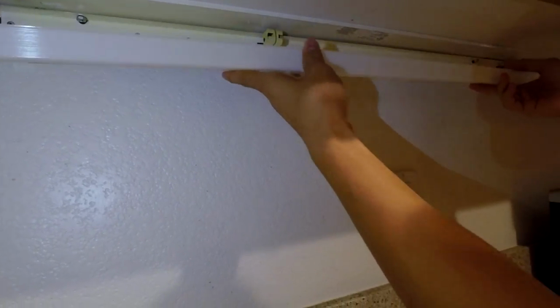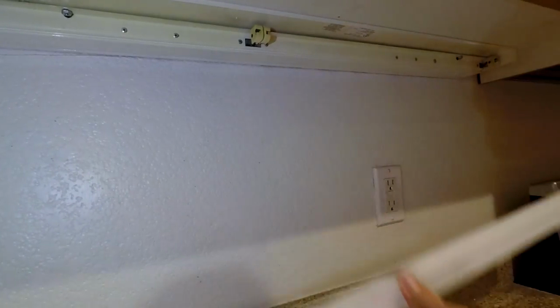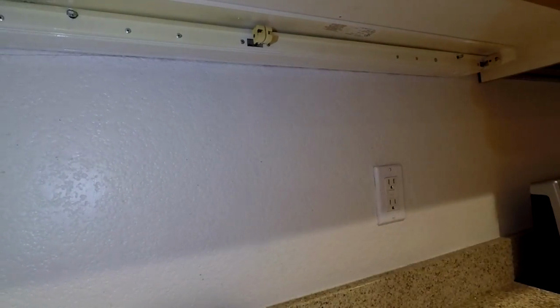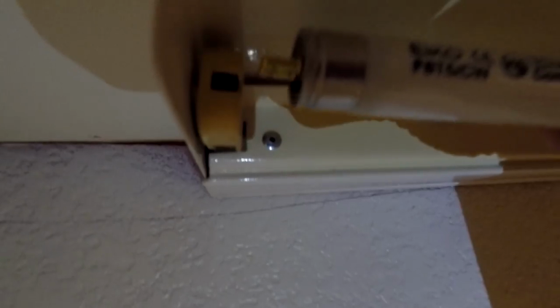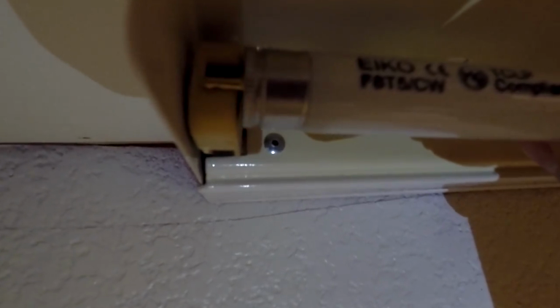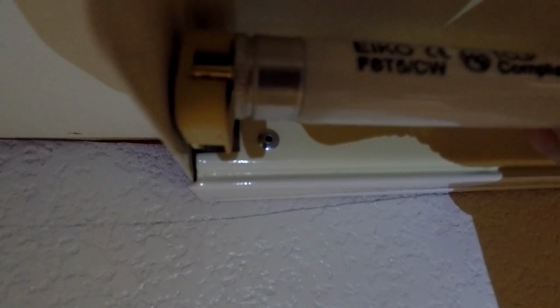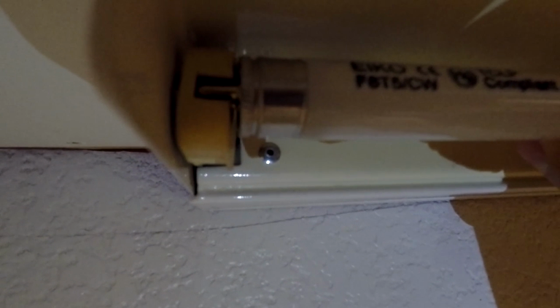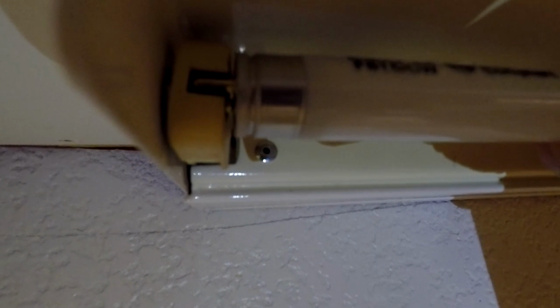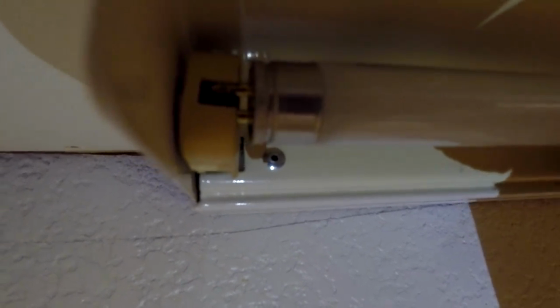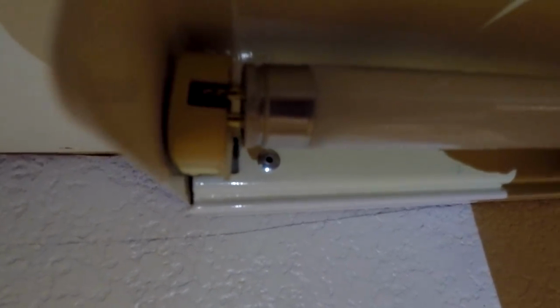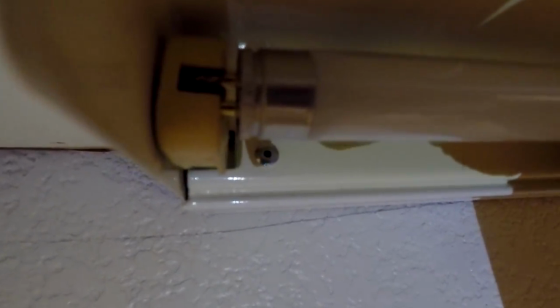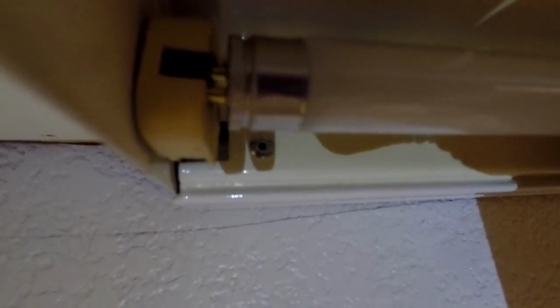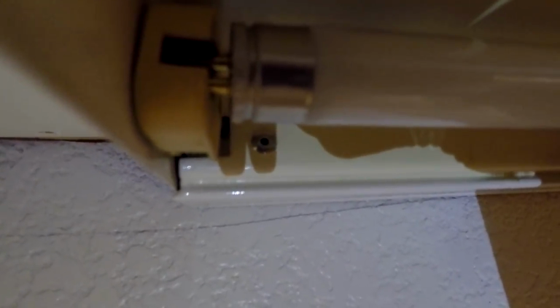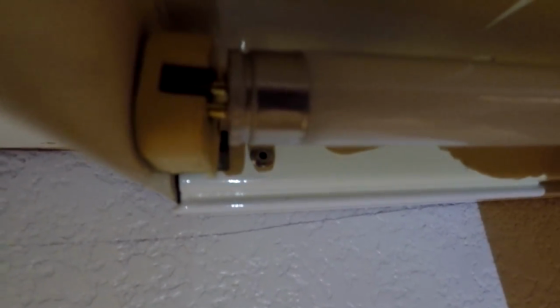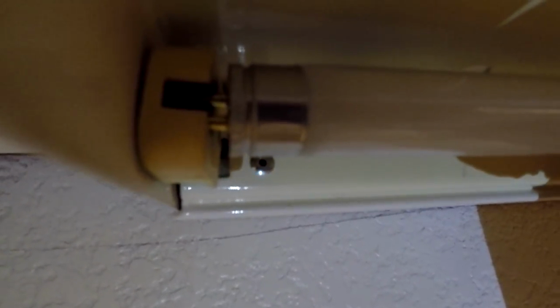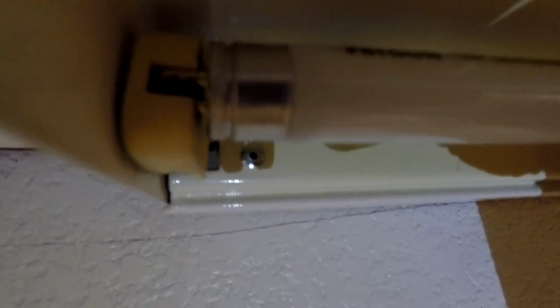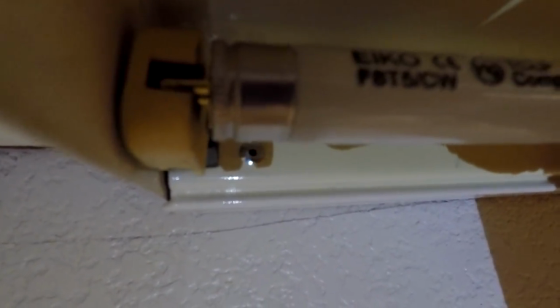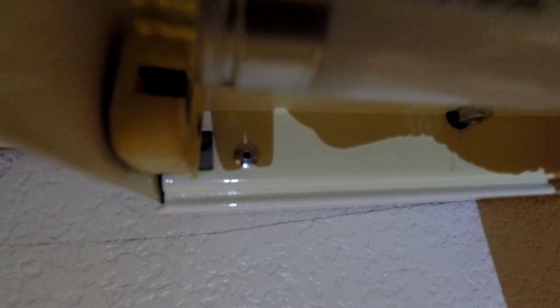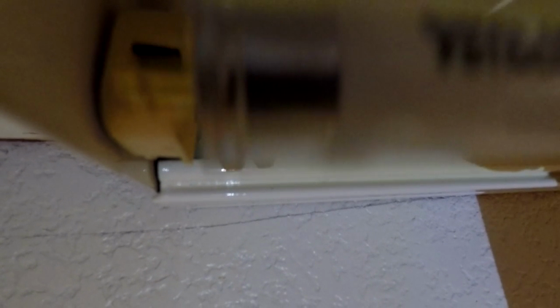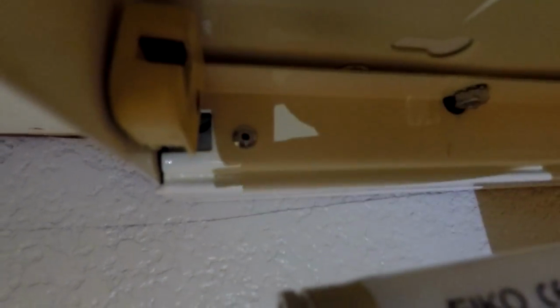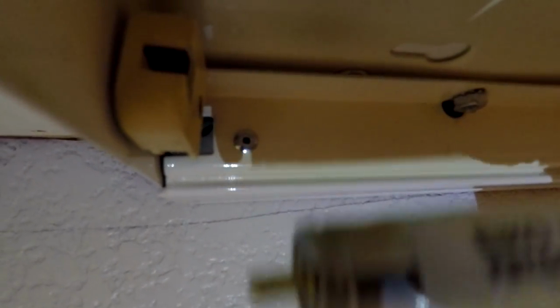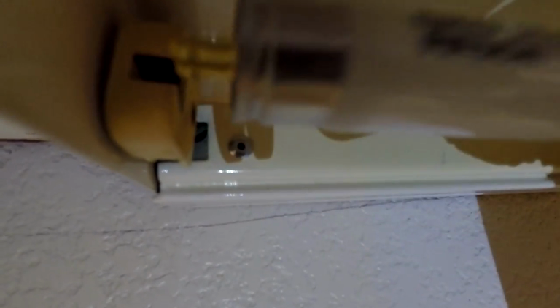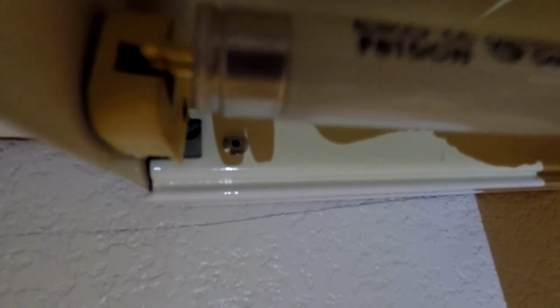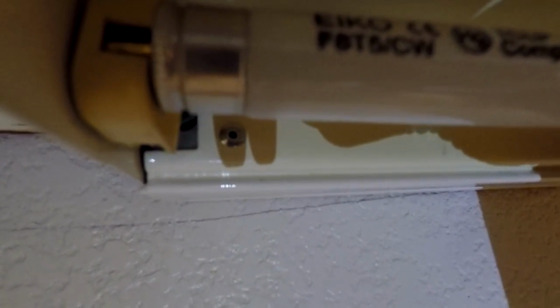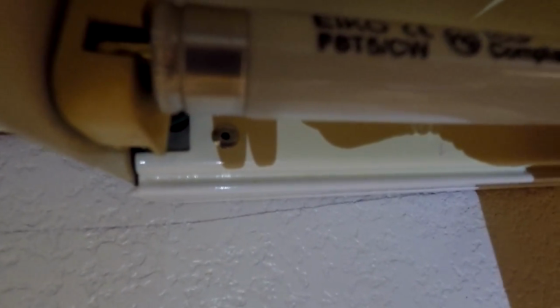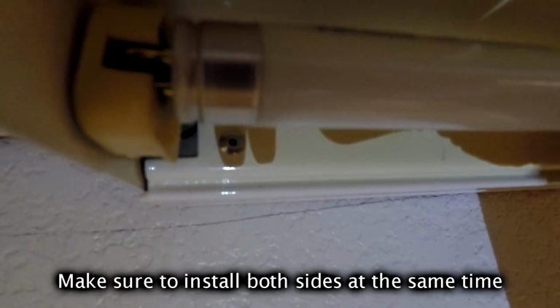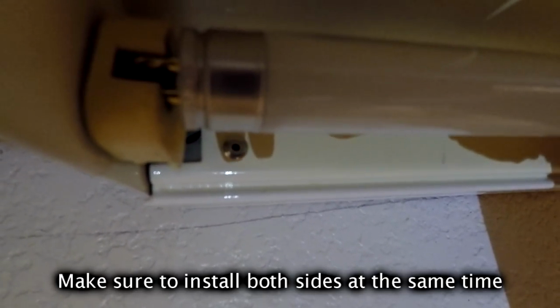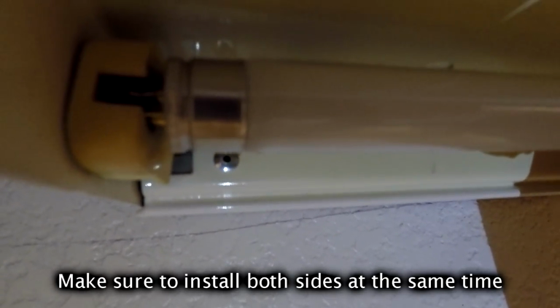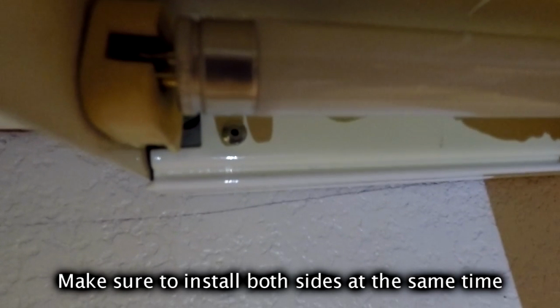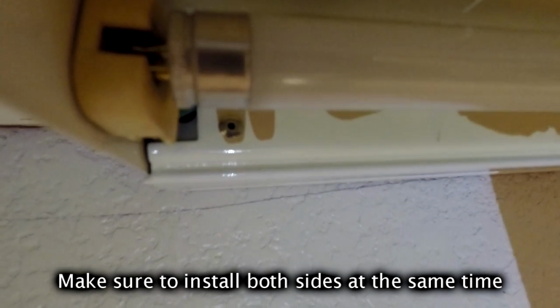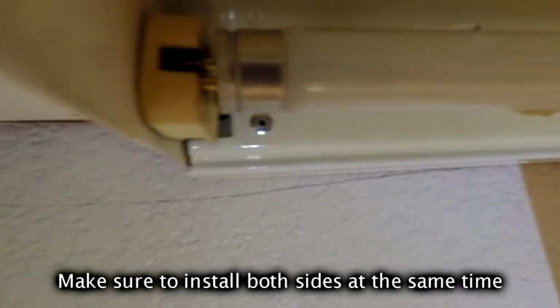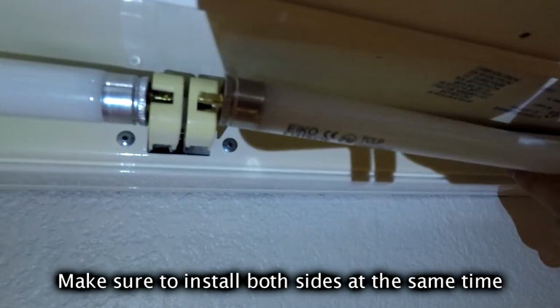Take that out and then what you want to do is twist the tubes back towards you and then pull them straight out. Put it back in just reverse order — put the prongs in there and then twist away from you.